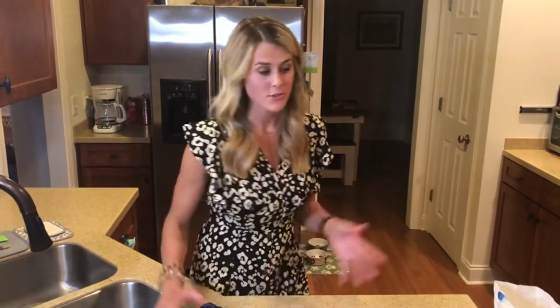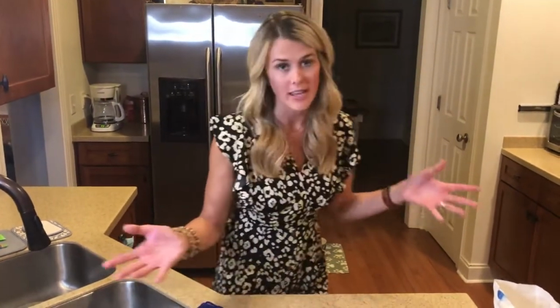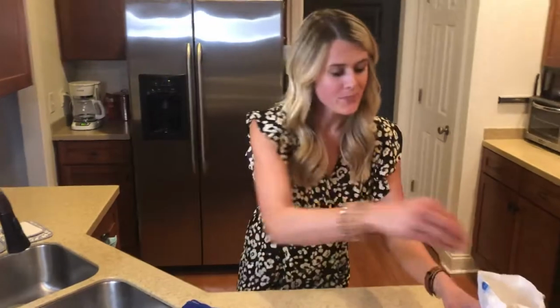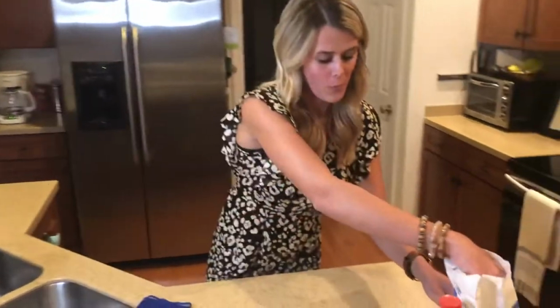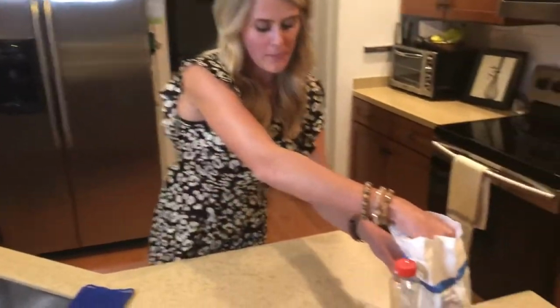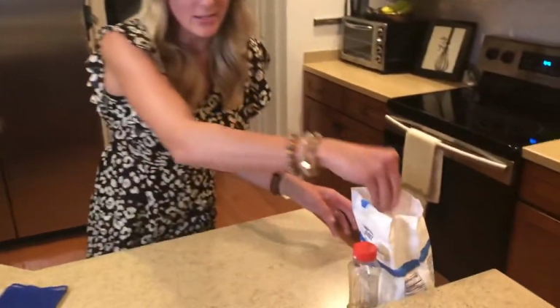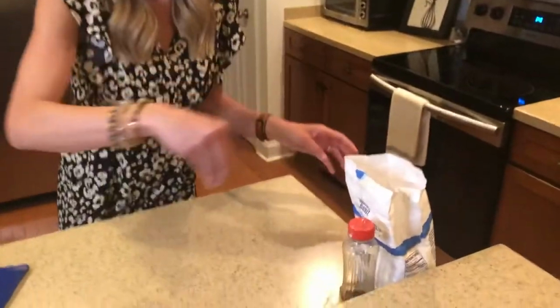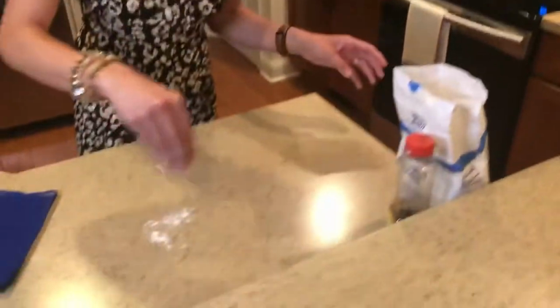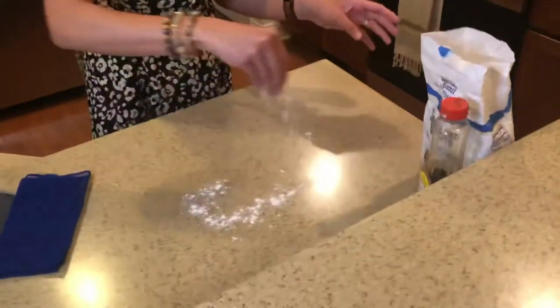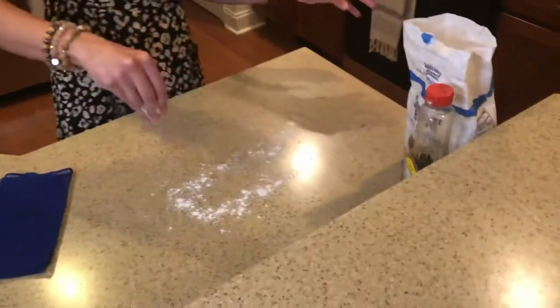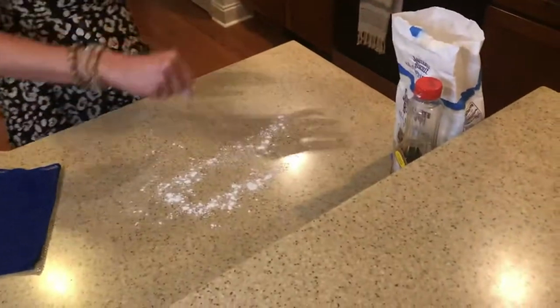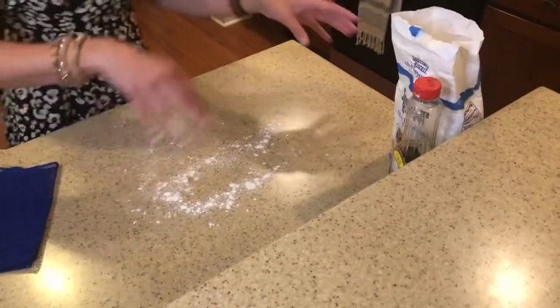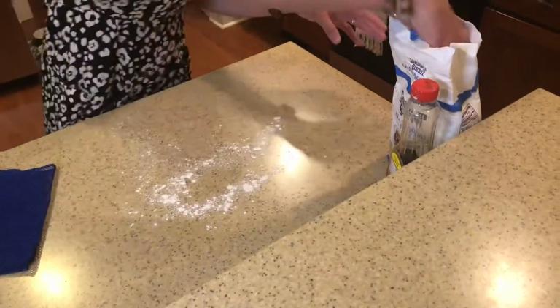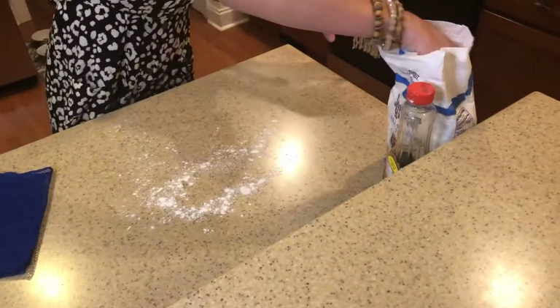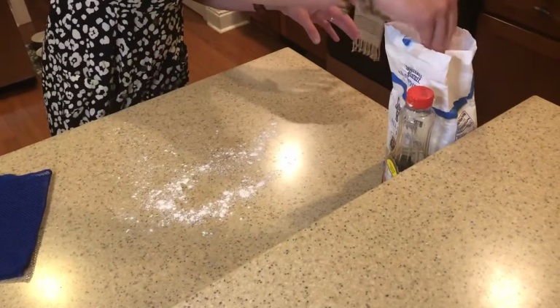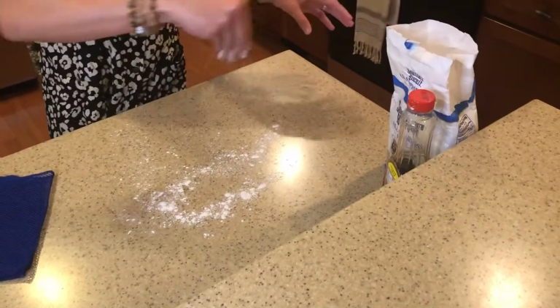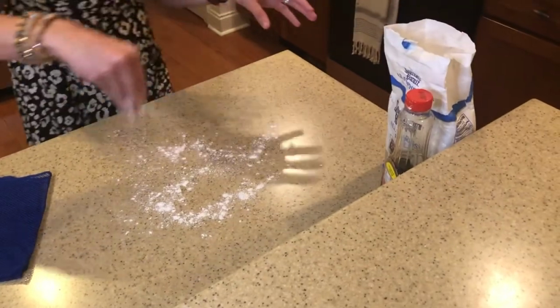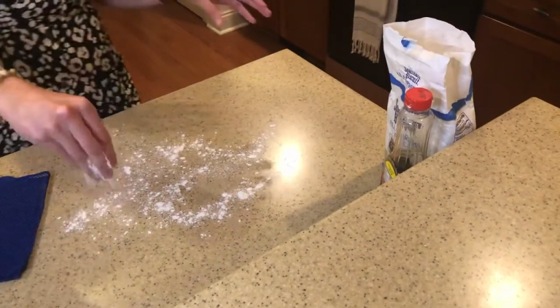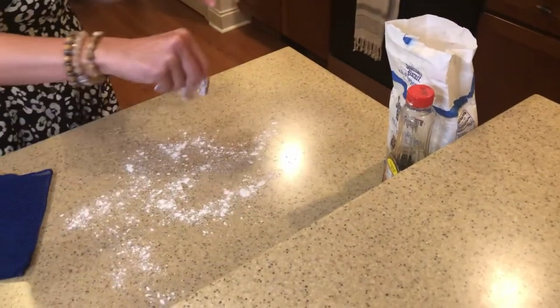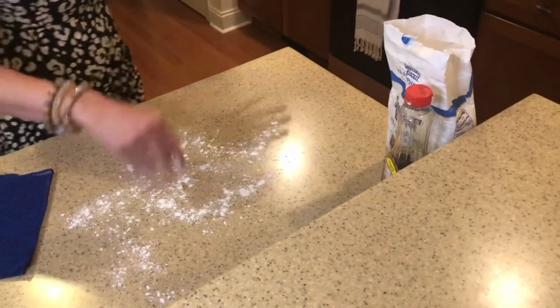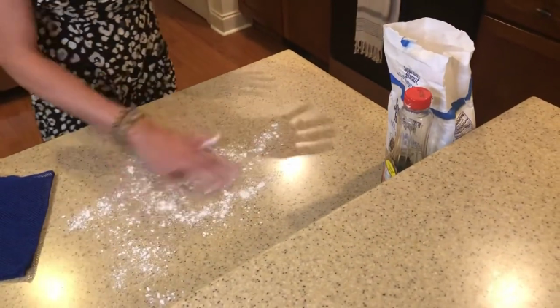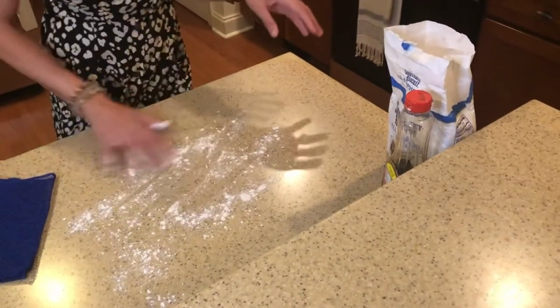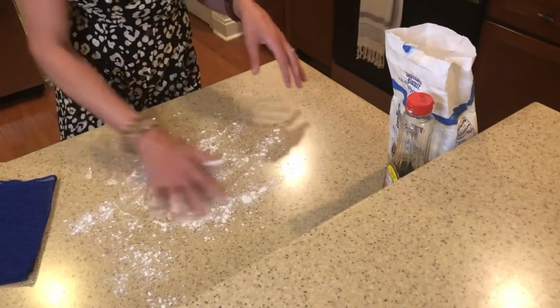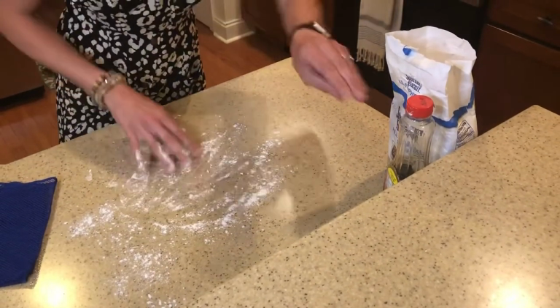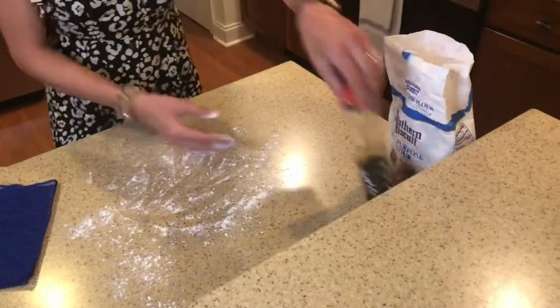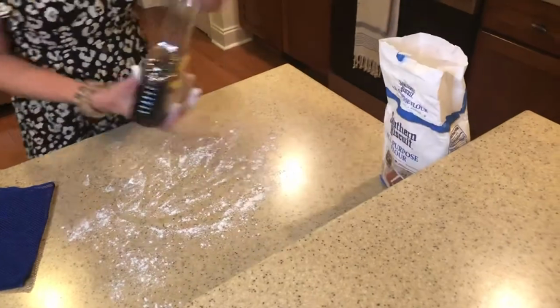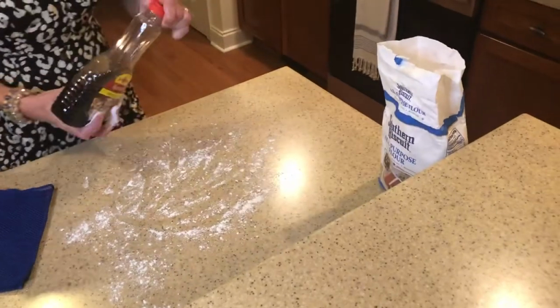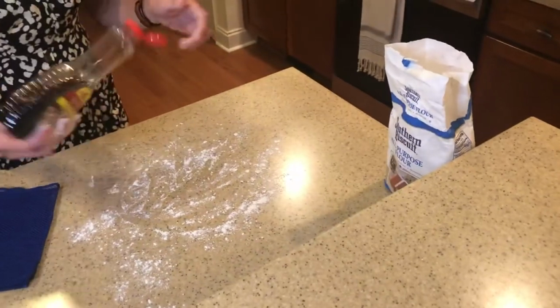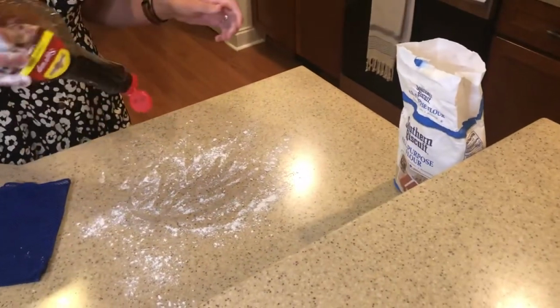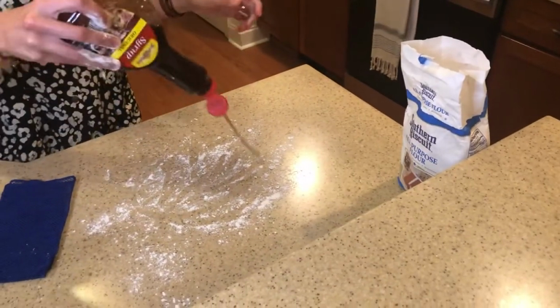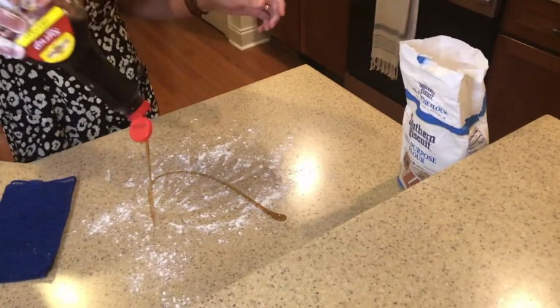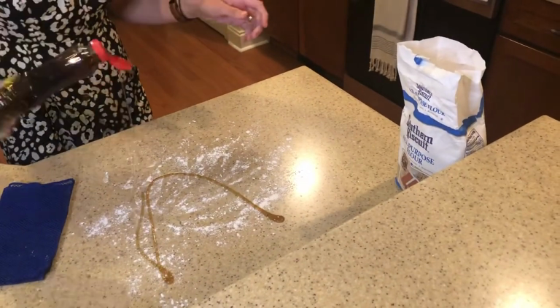So today we are going to make some pancakes and some waffles, maybe even have an Italian night with some homemade pasta. We're also going to take our syrup.